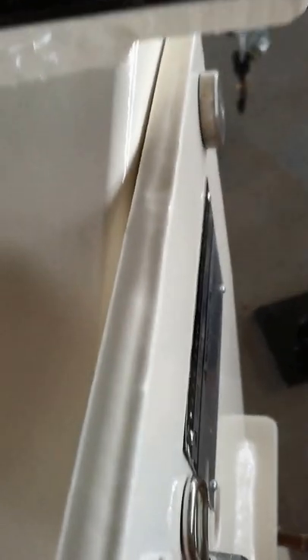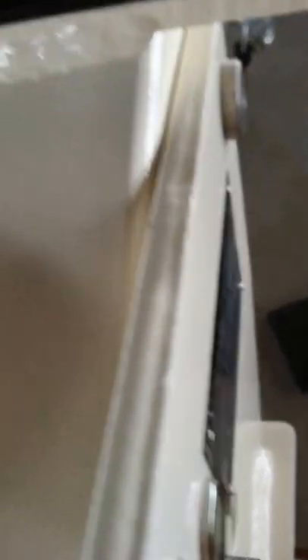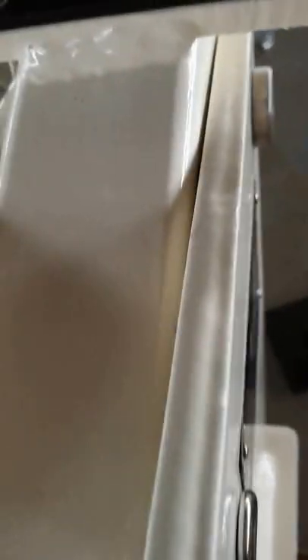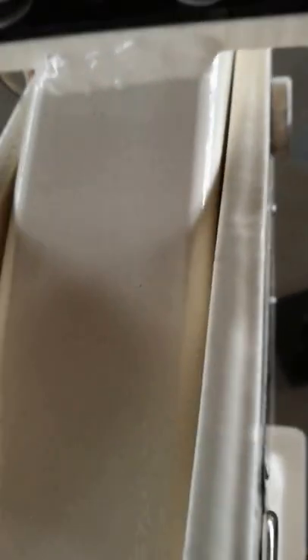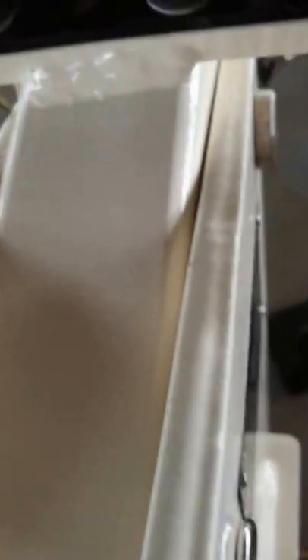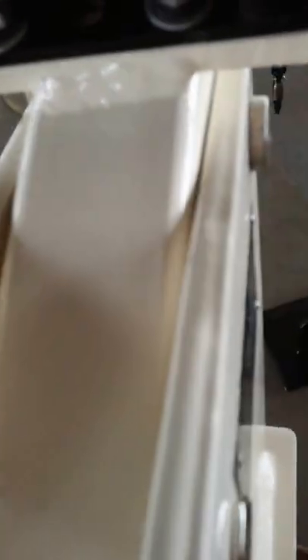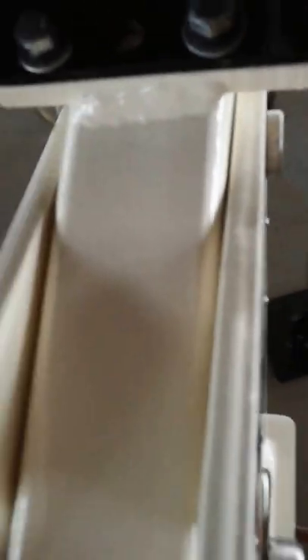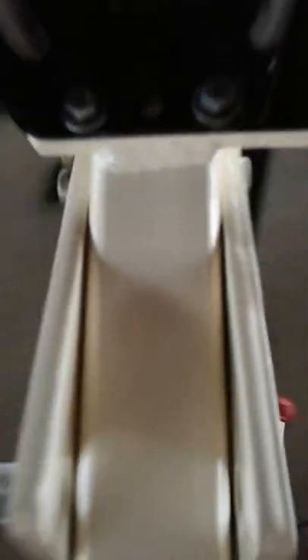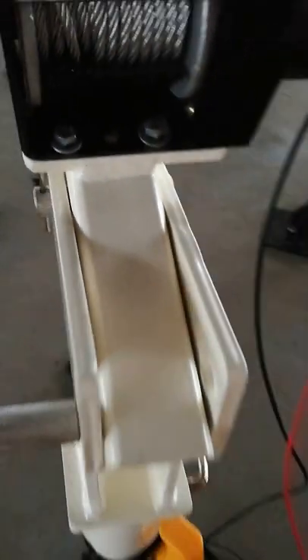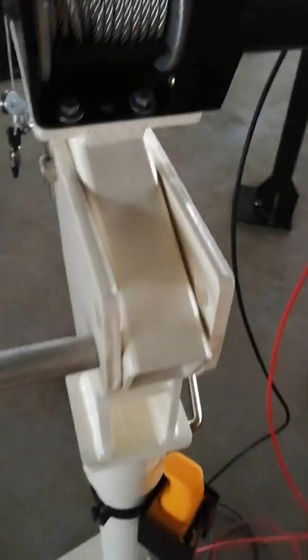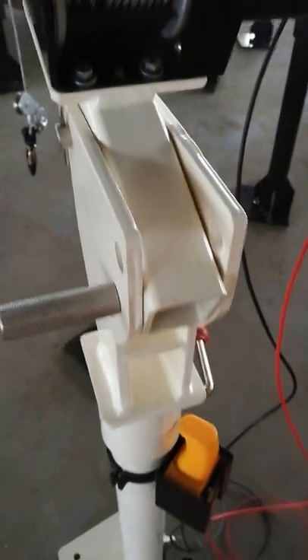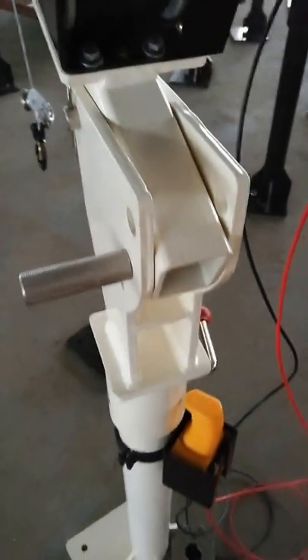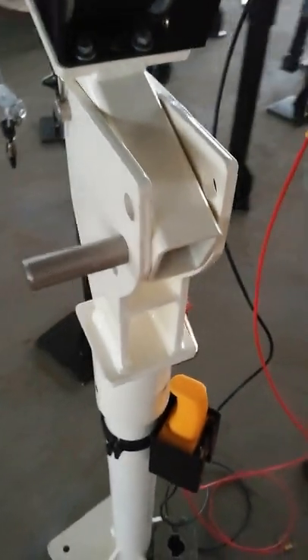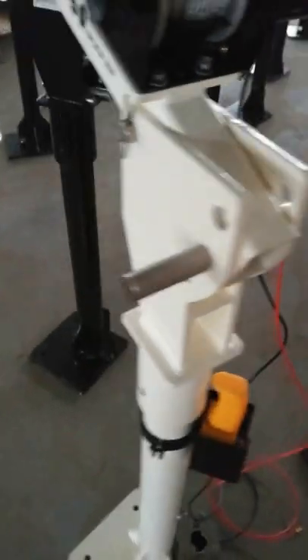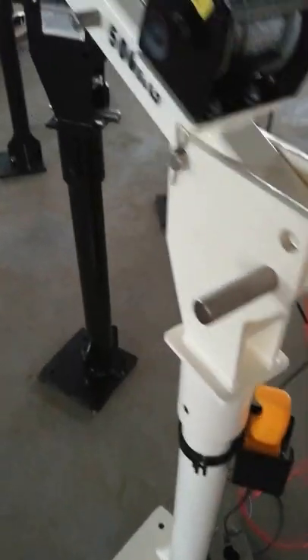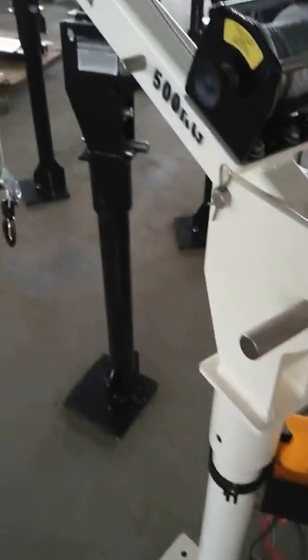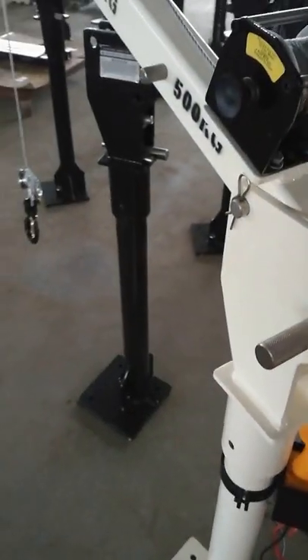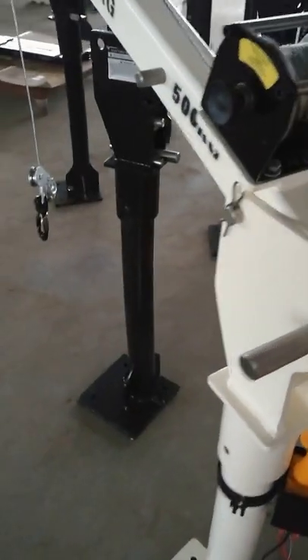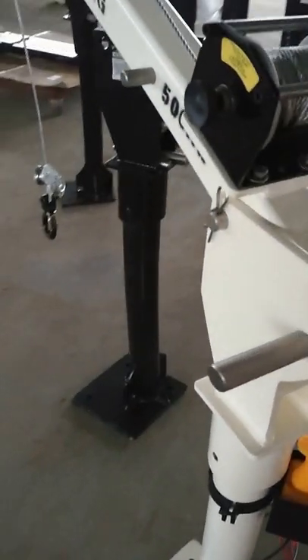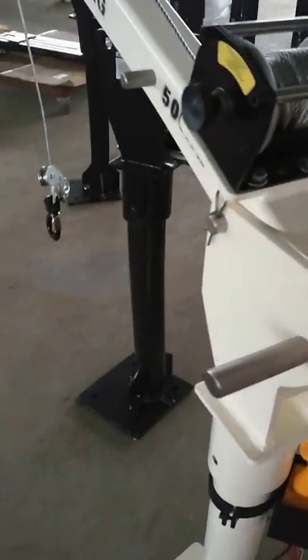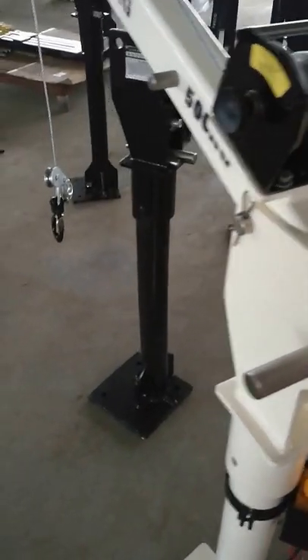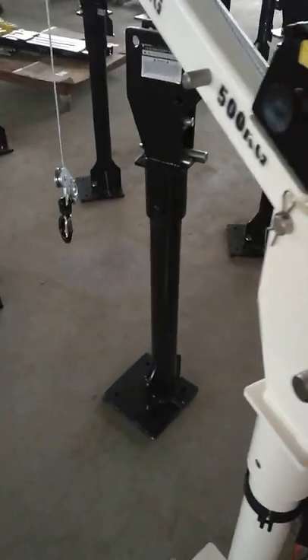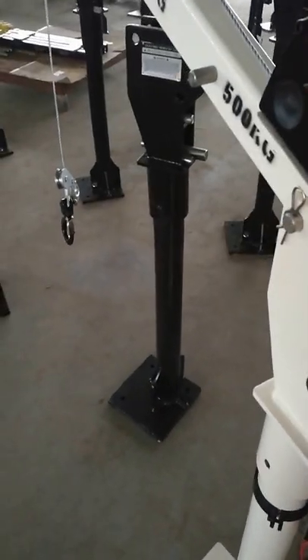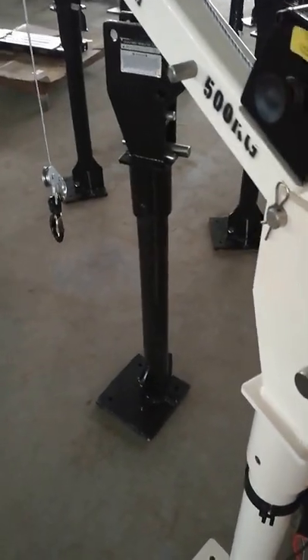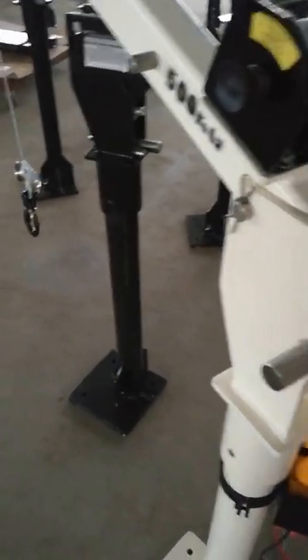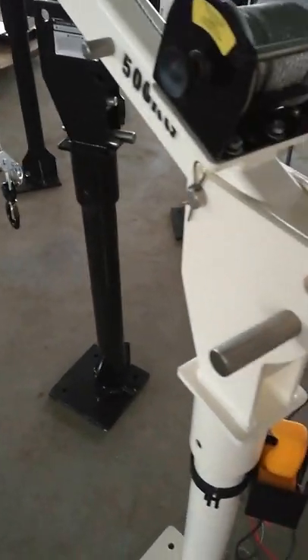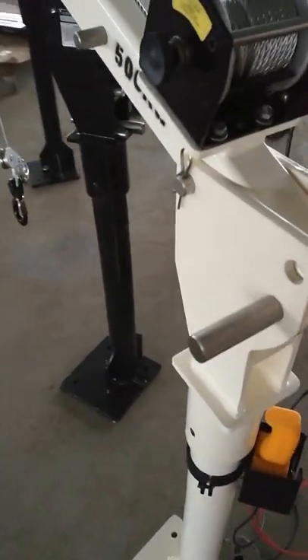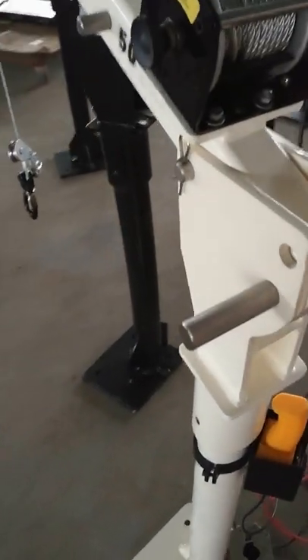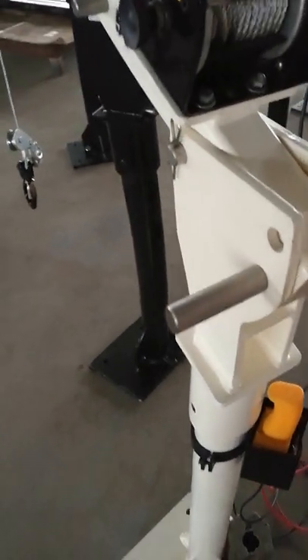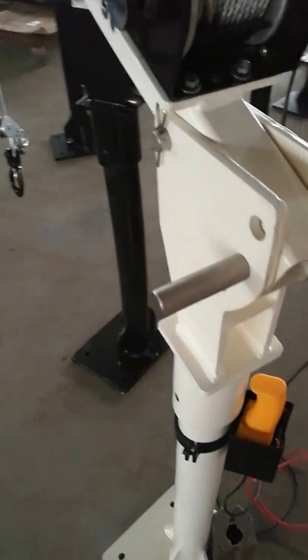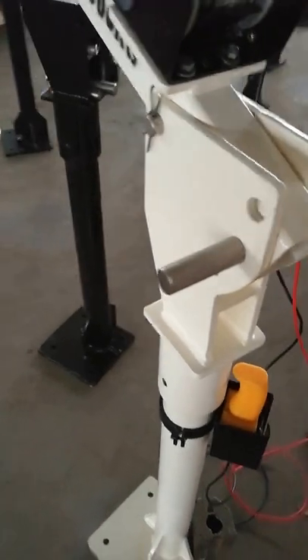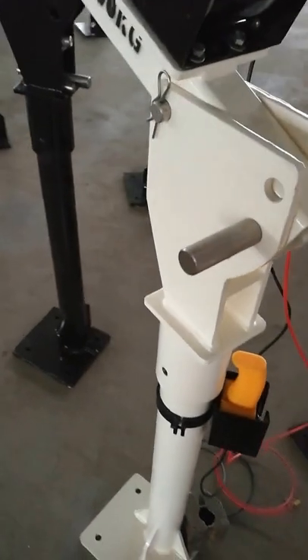It's a swivel. Because we use the best bearing, even with a load, it can easily swivel. No problem.